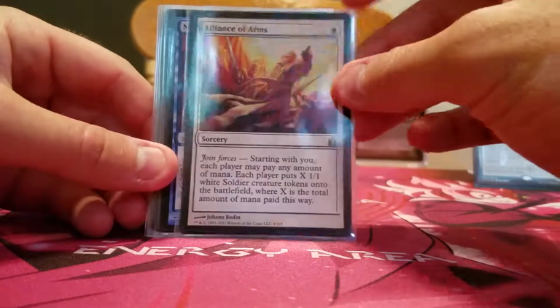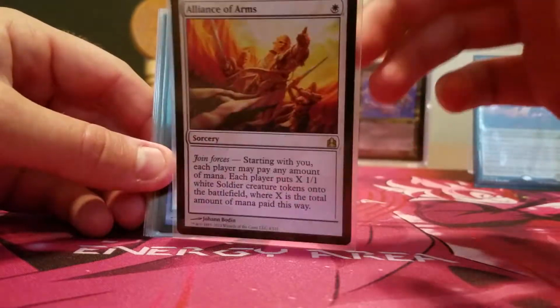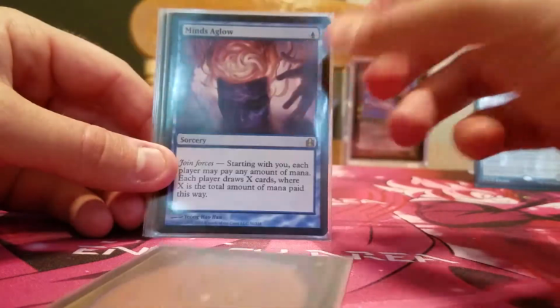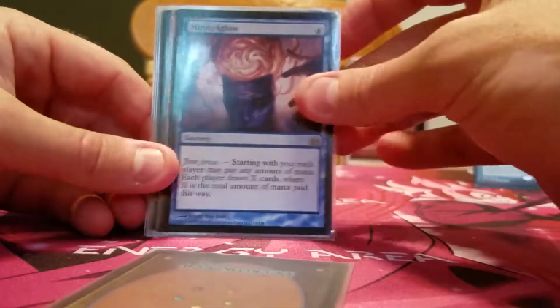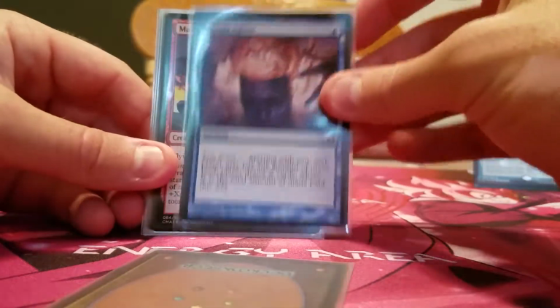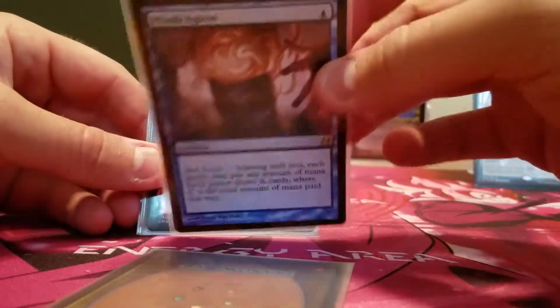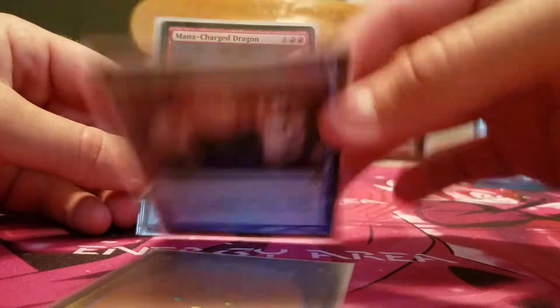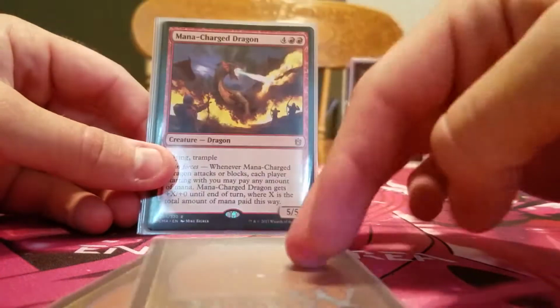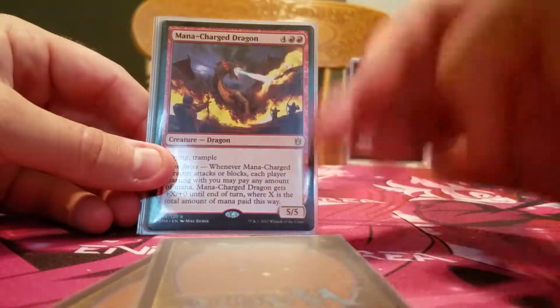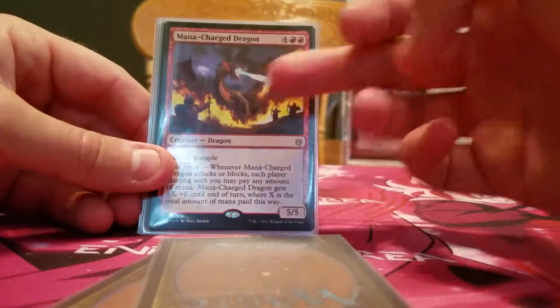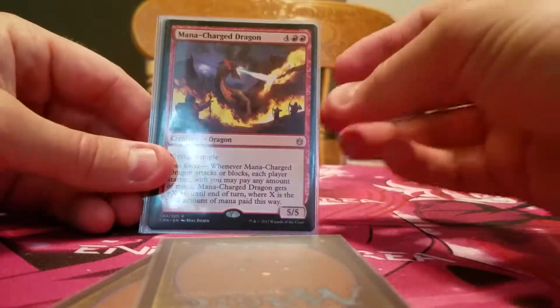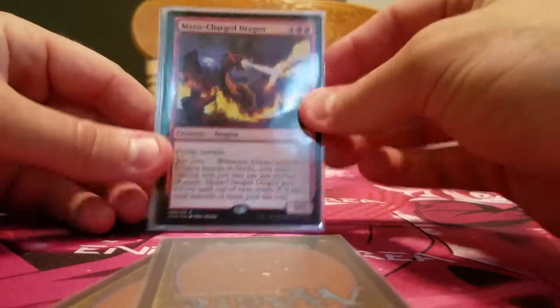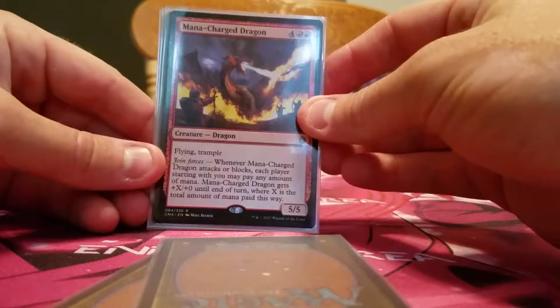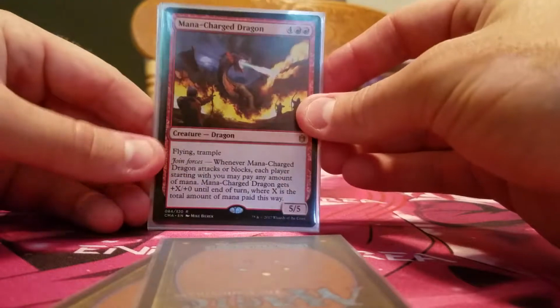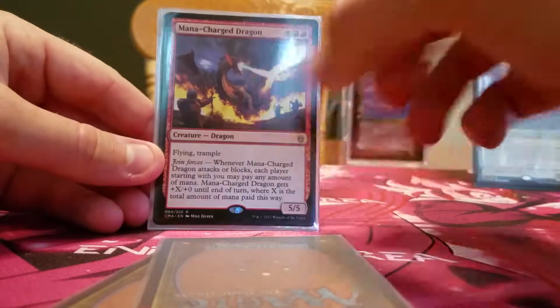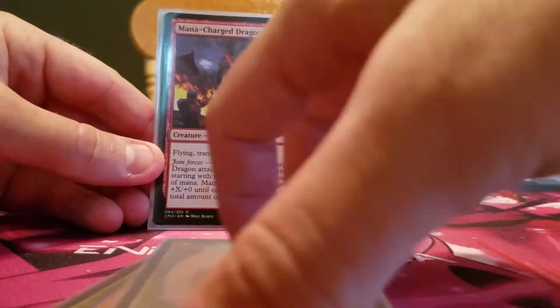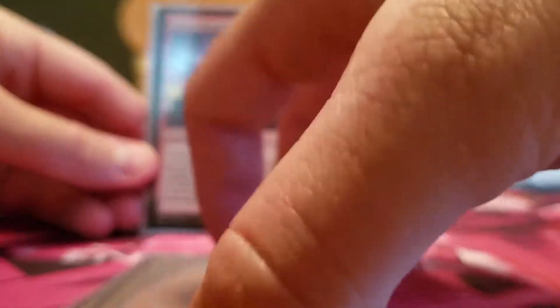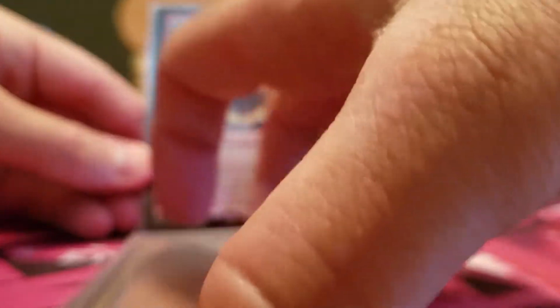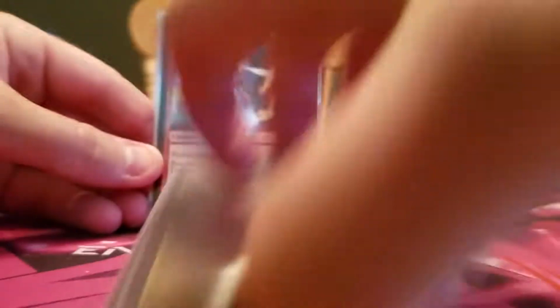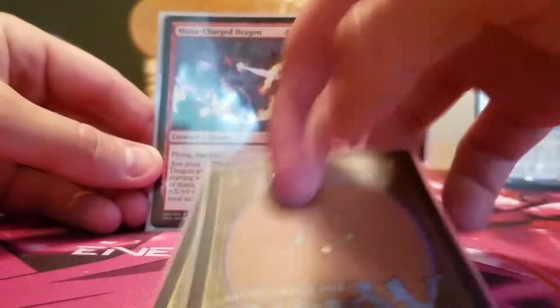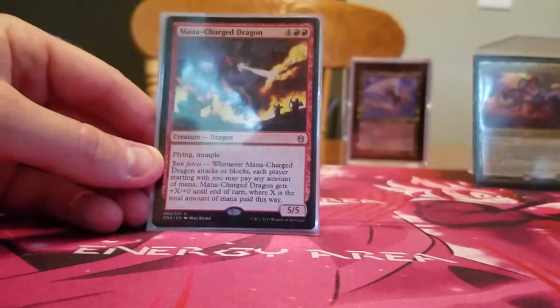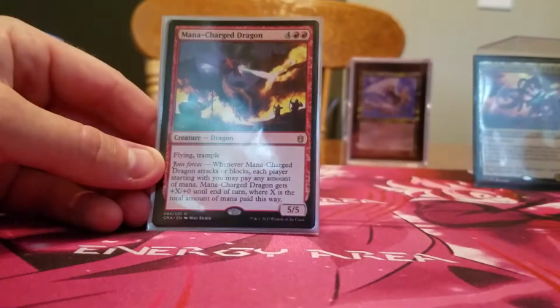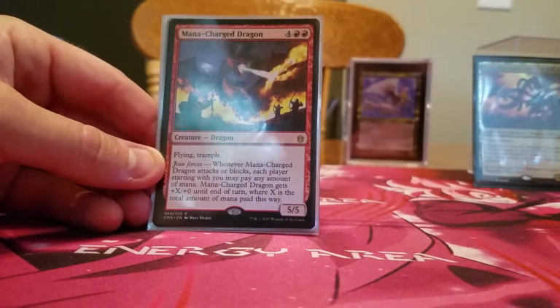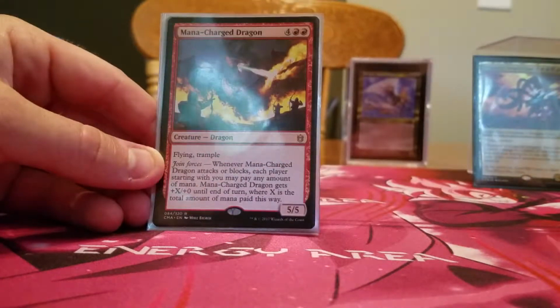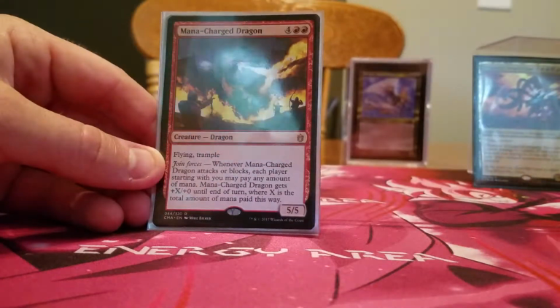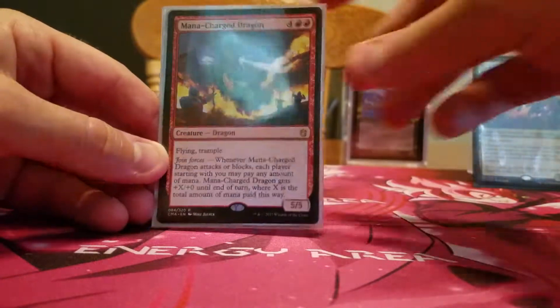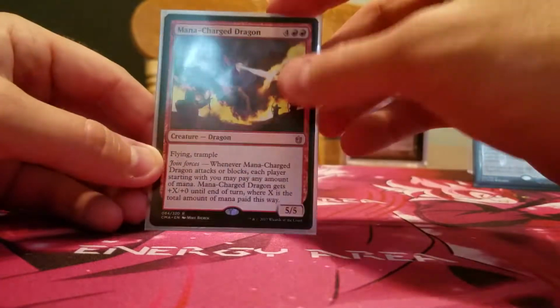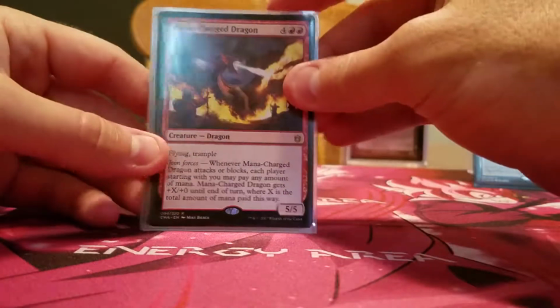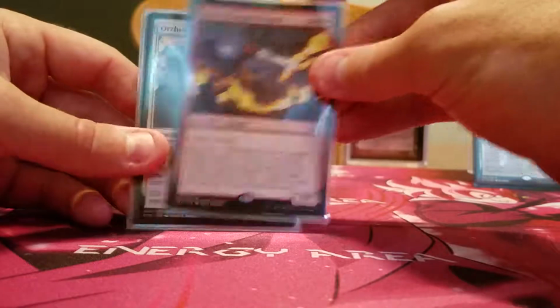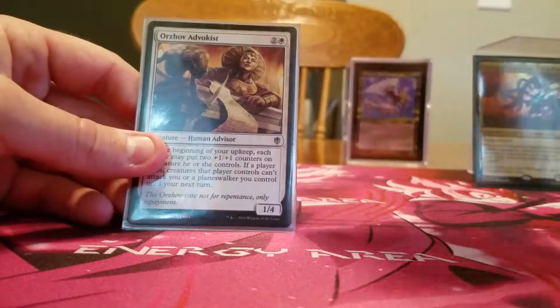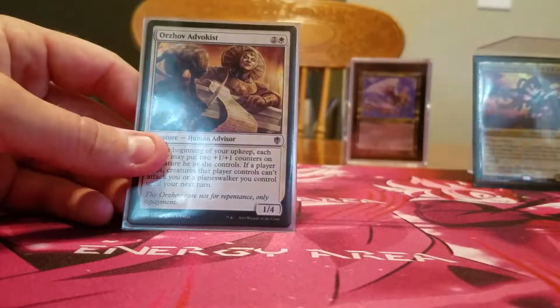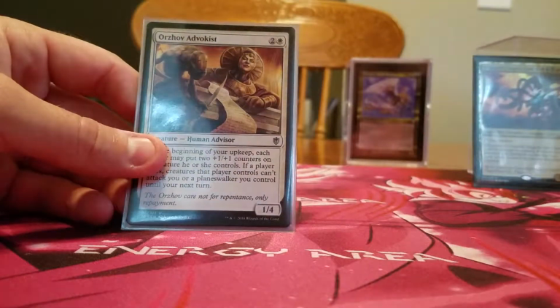Join Forces cards — budget cards as well: Alliance of Arms, Minds Aglow, and Mana-Charged Dragon. If somebody wants to help me get buffed and kill somebody, those are my Join Forces cards.